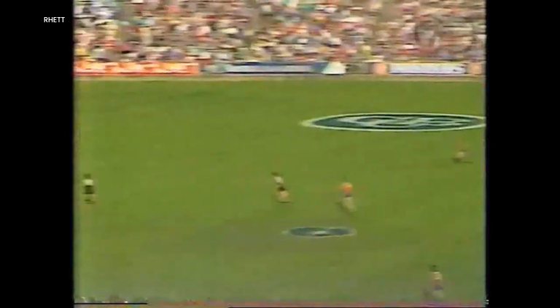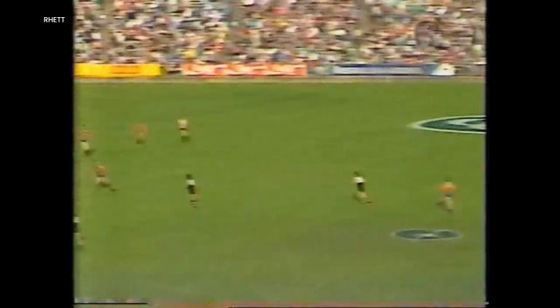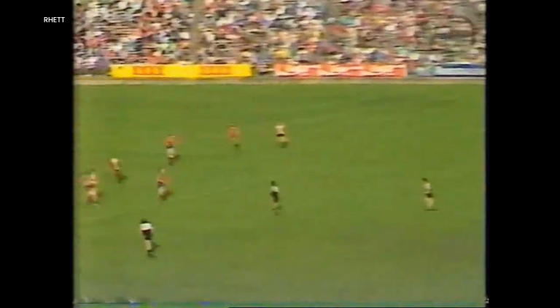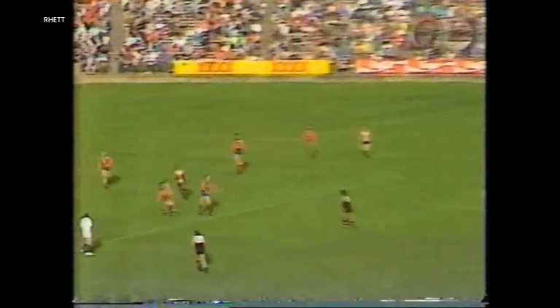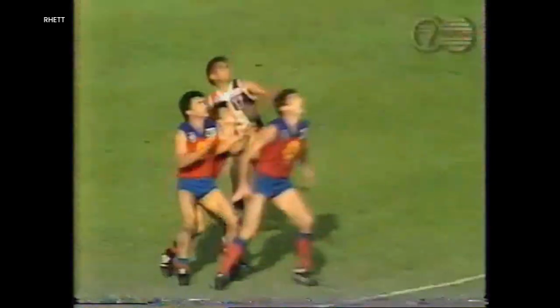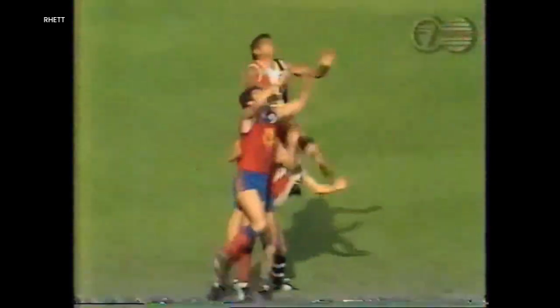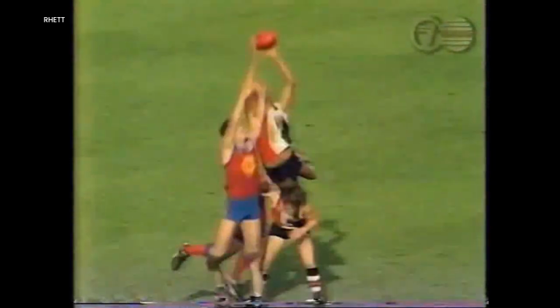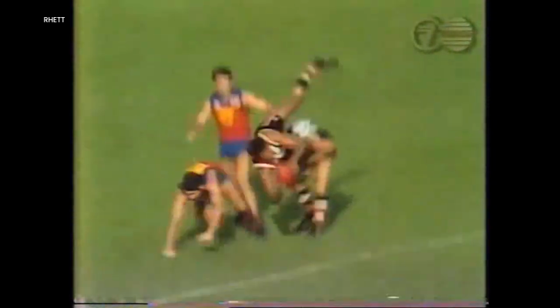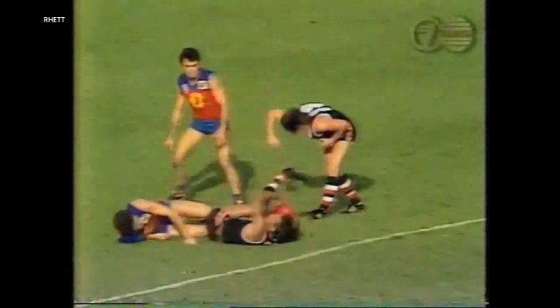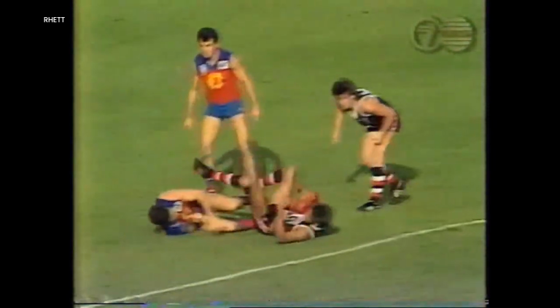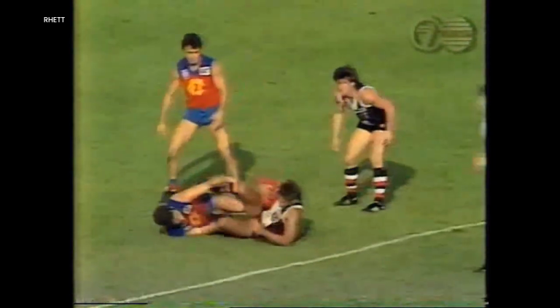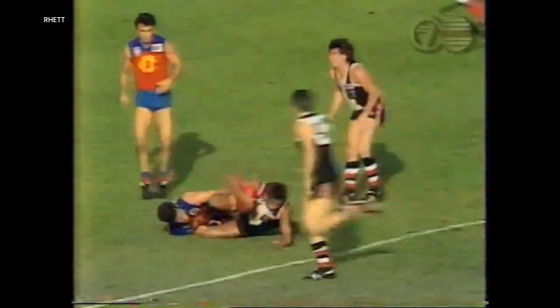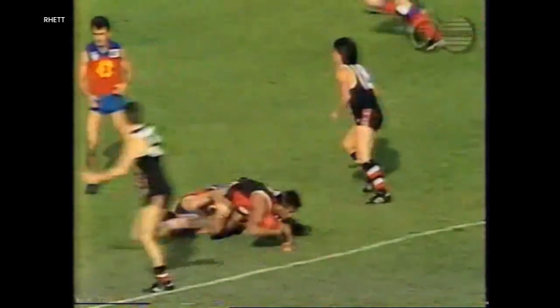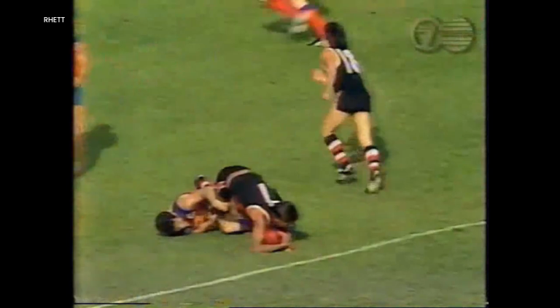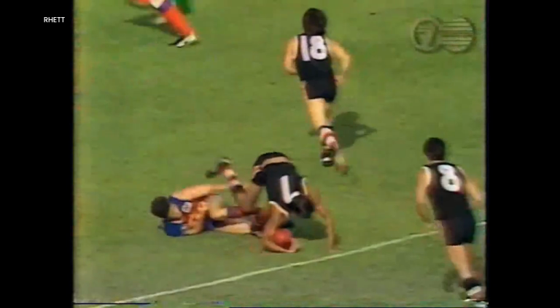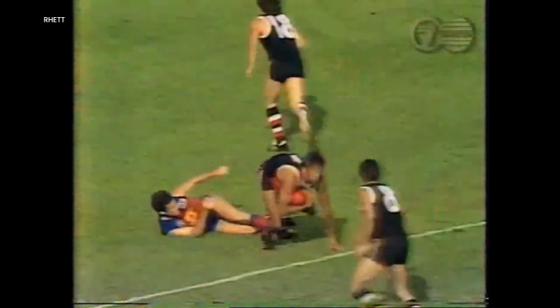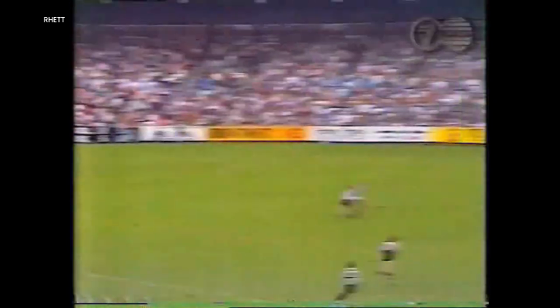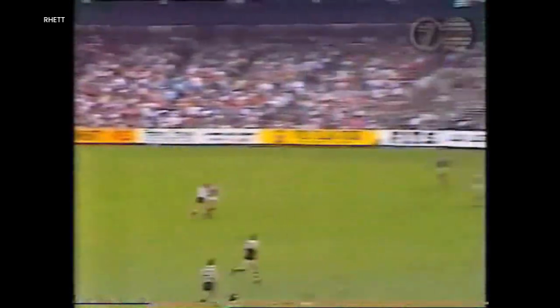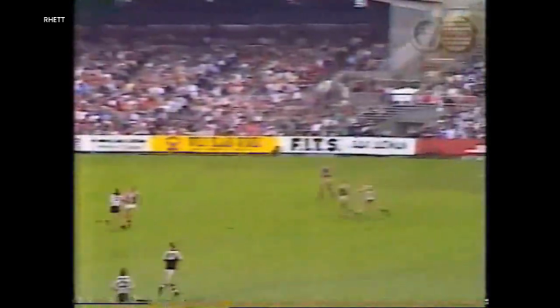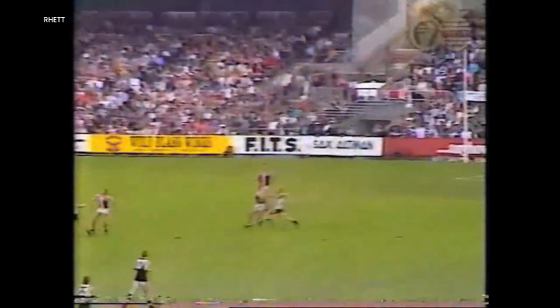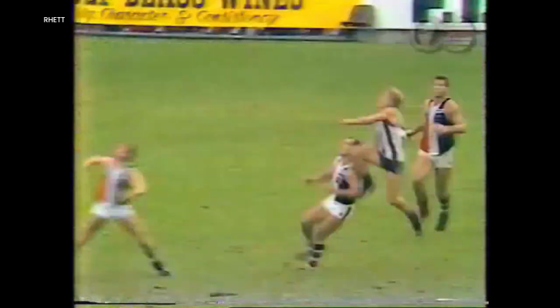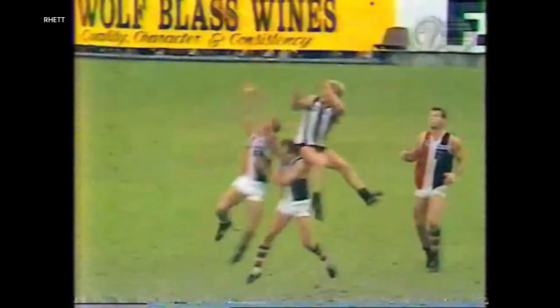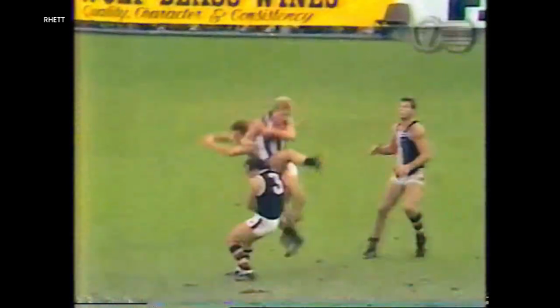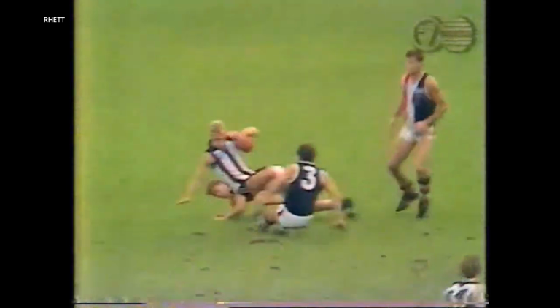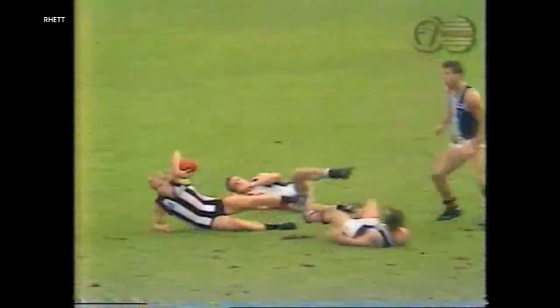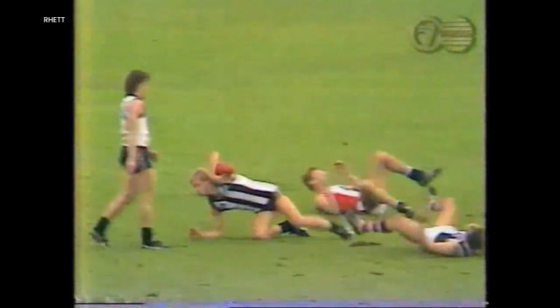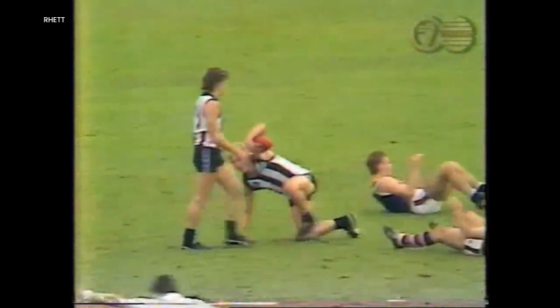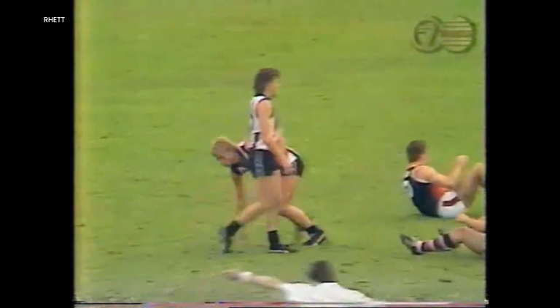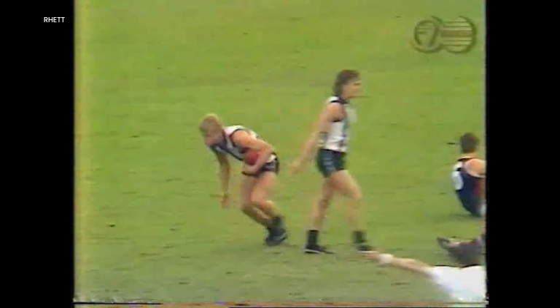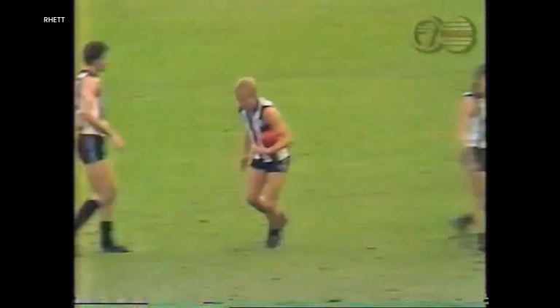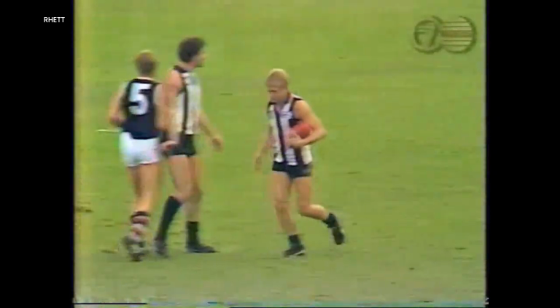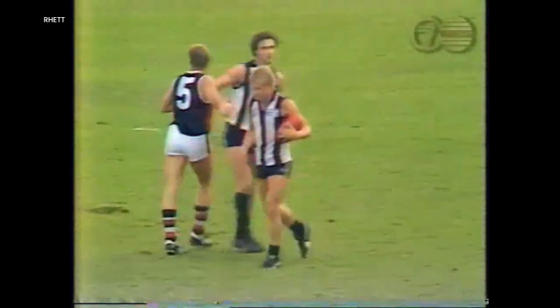Back into their forward zone with a long kick — wings! What a mark! To half-forward — Shepard! What a mark!